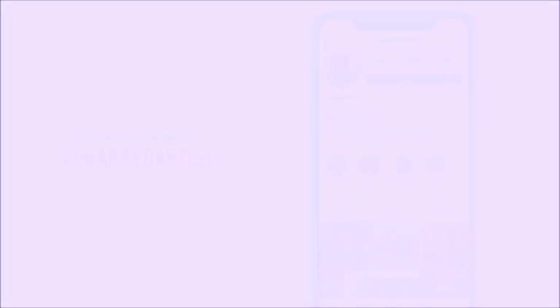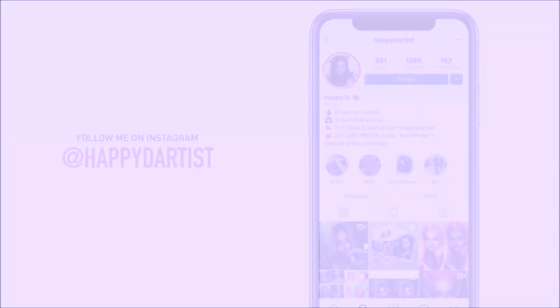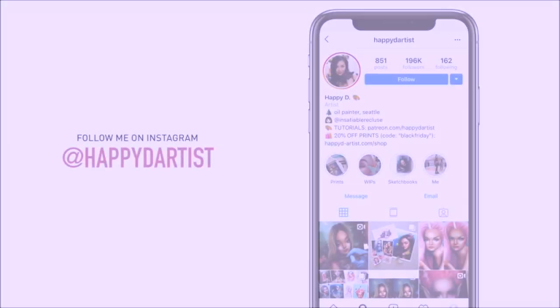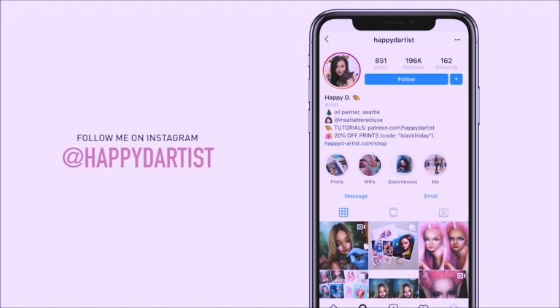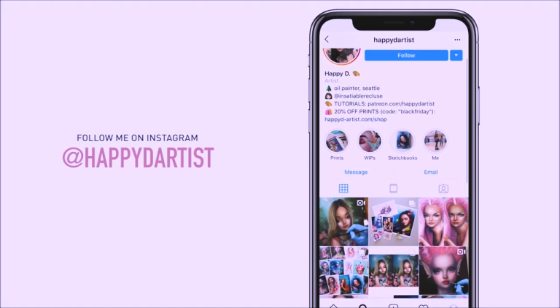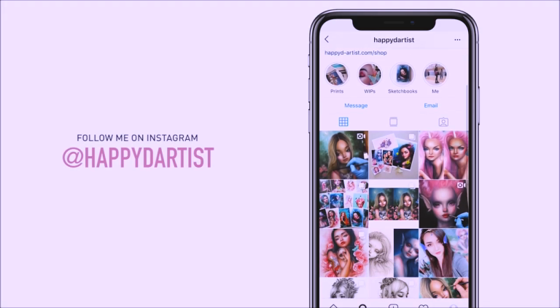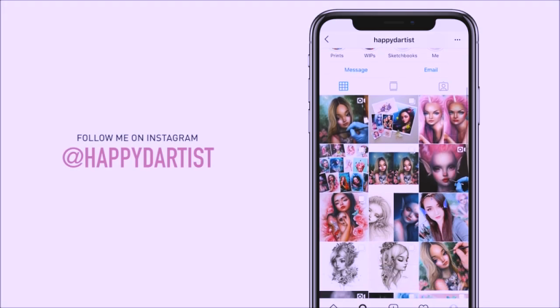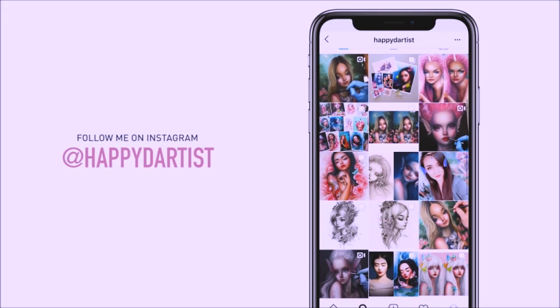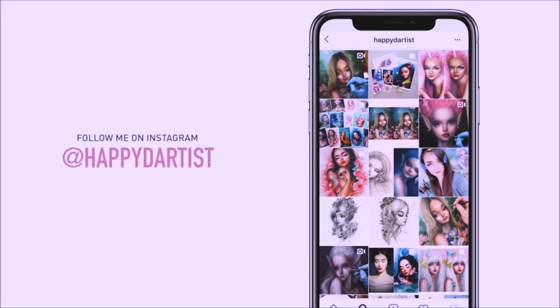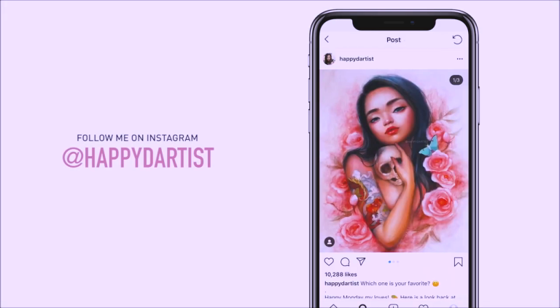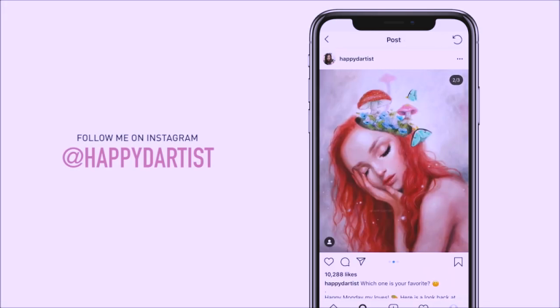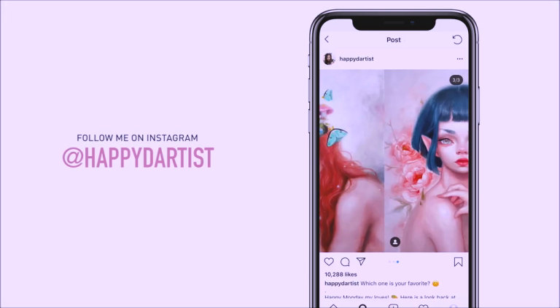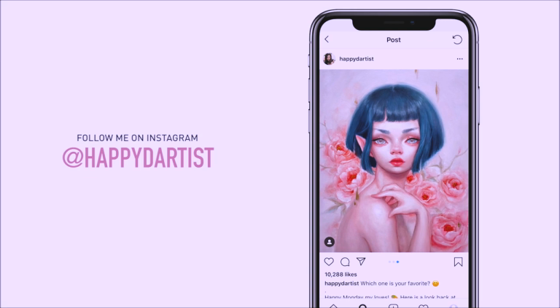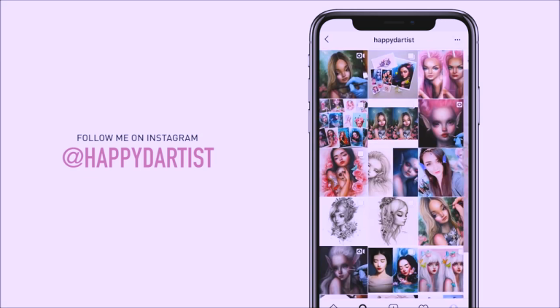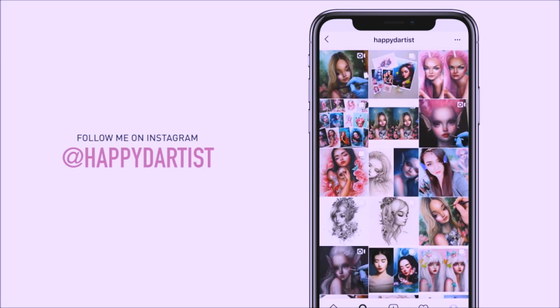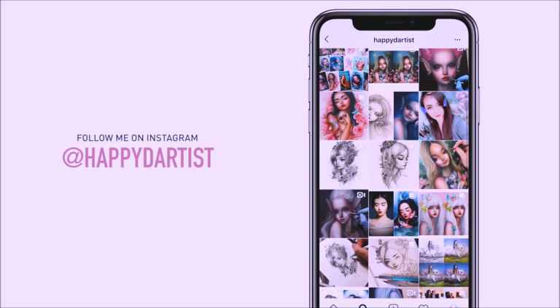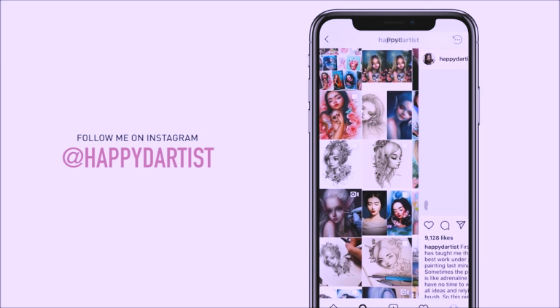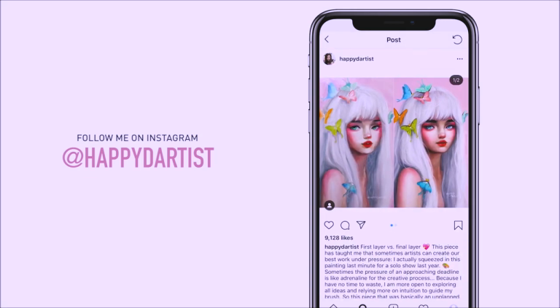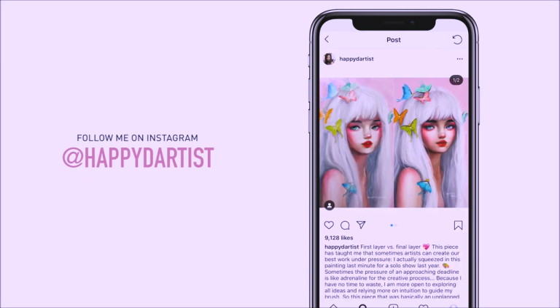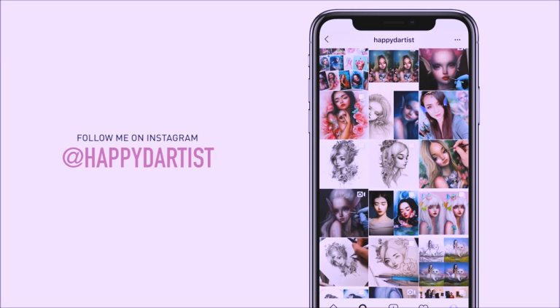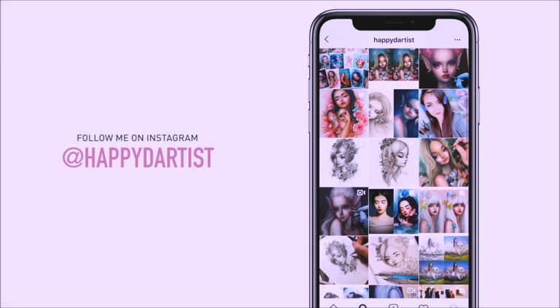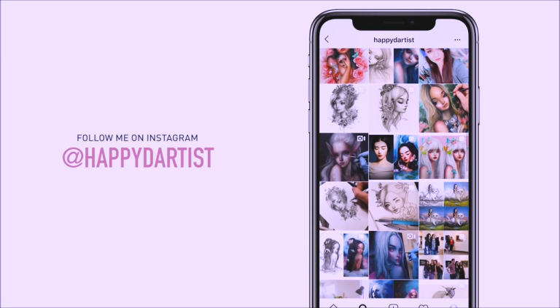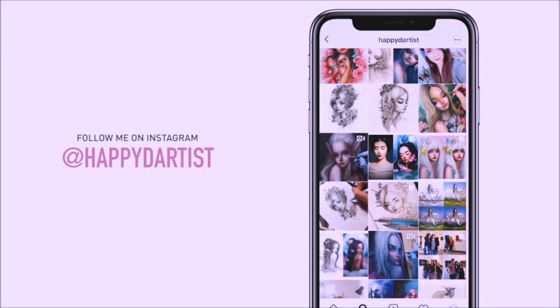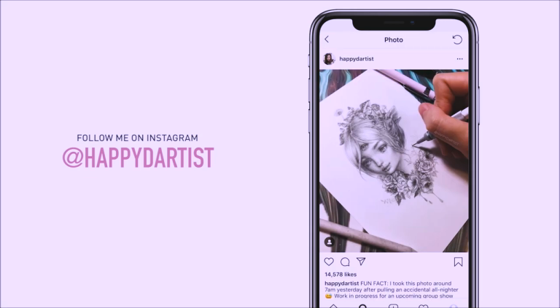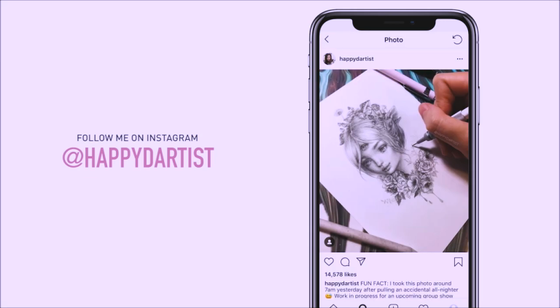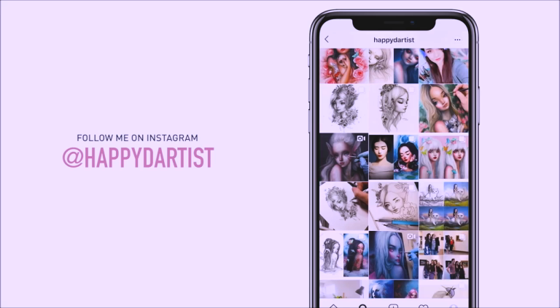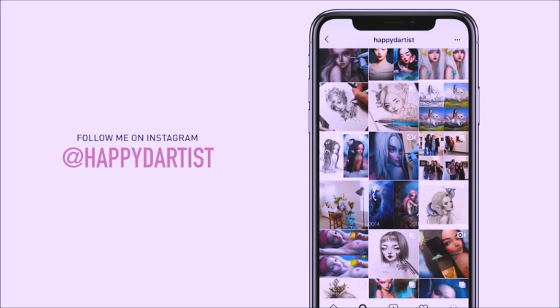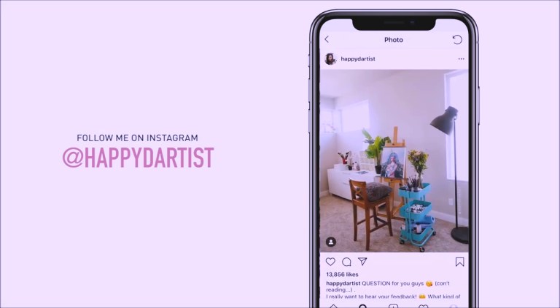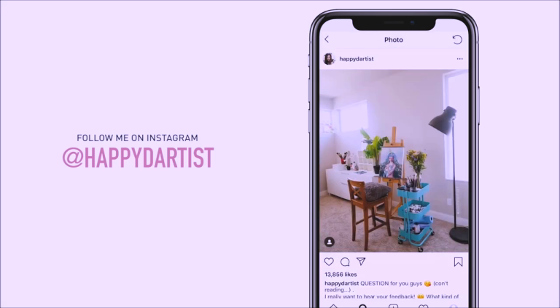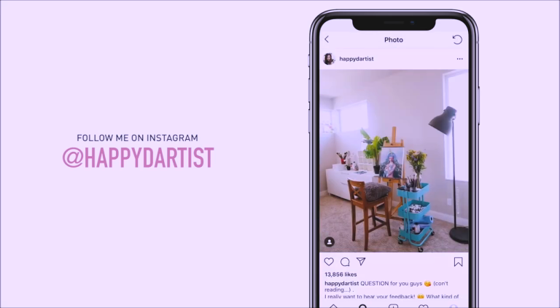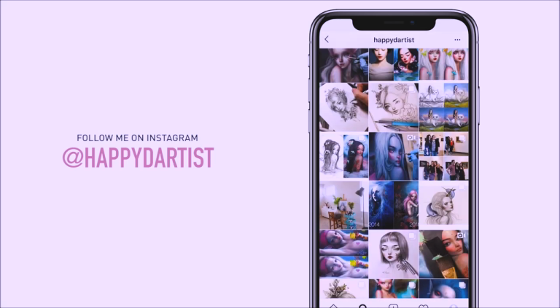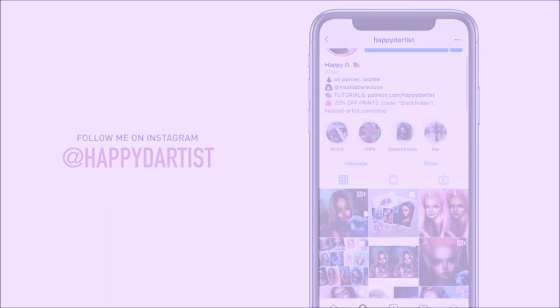Also, if you want to check out more artworks, works in progress, and just random daily artist adventures, feel free to check out my Instagram and follow me at the handle @happydartist.